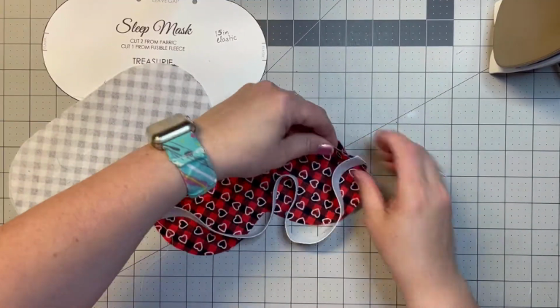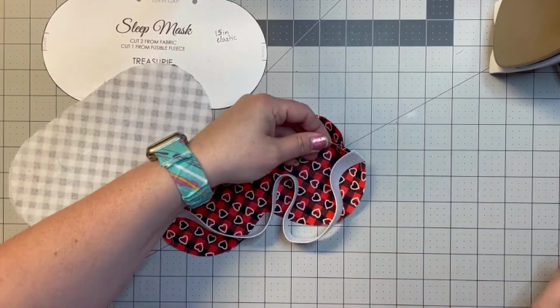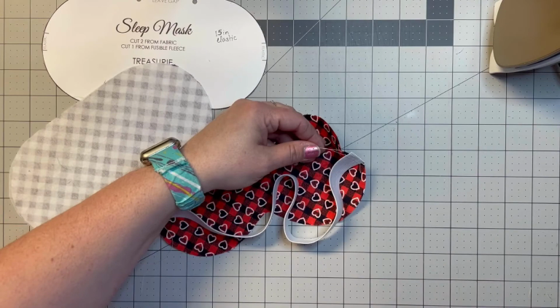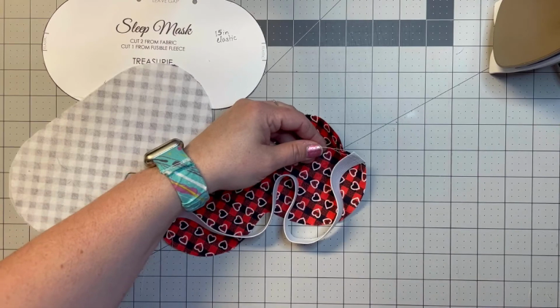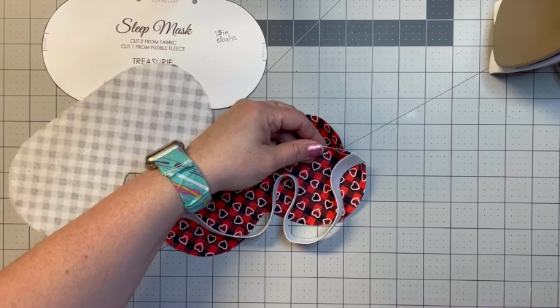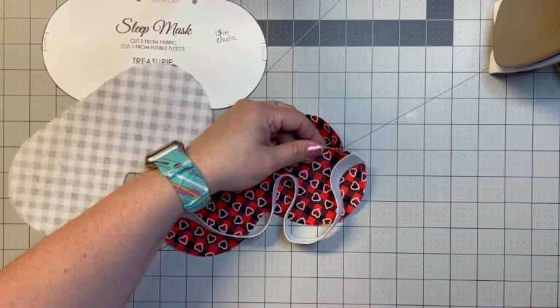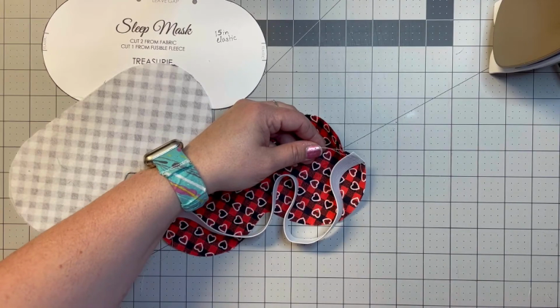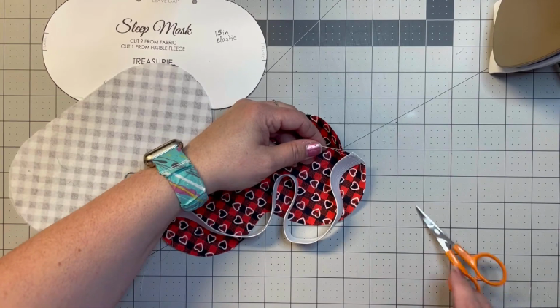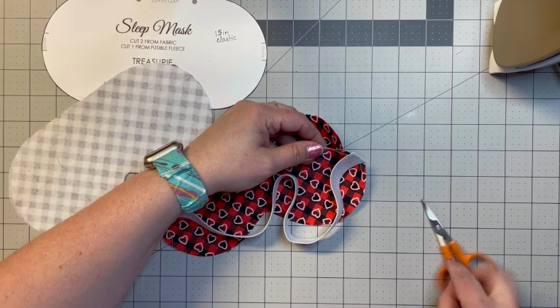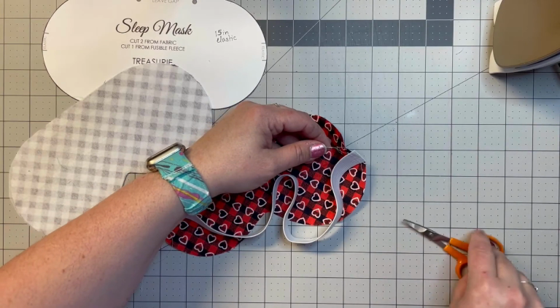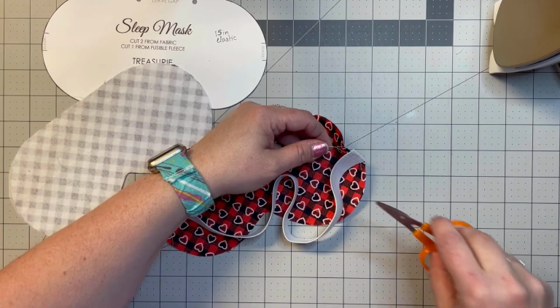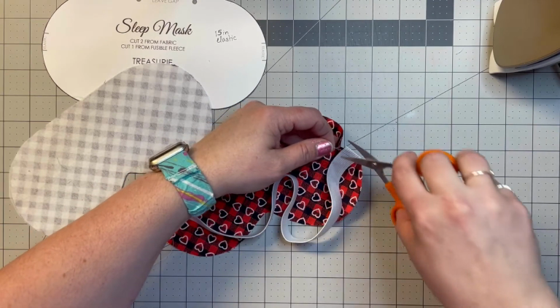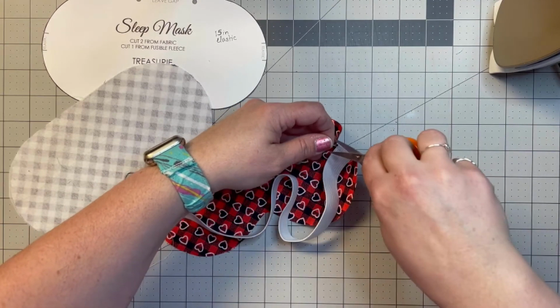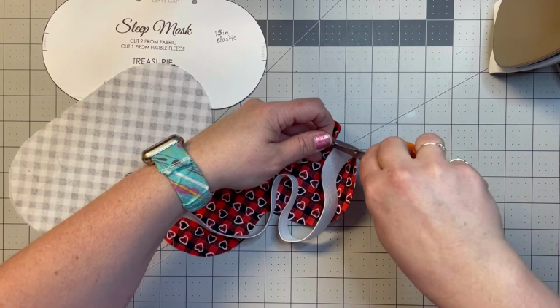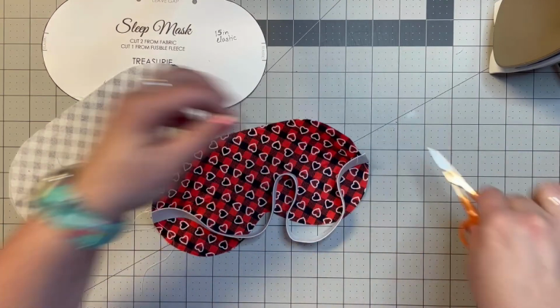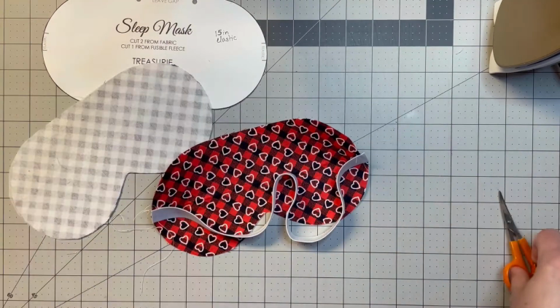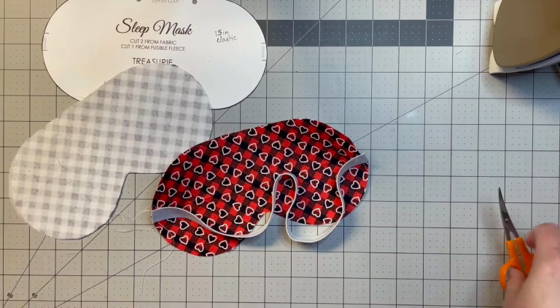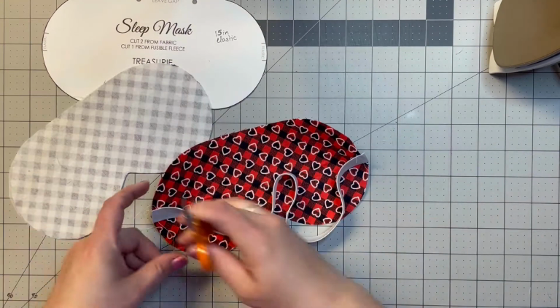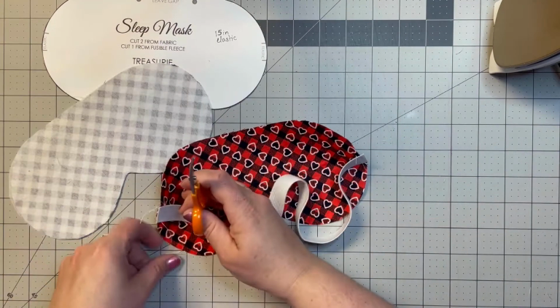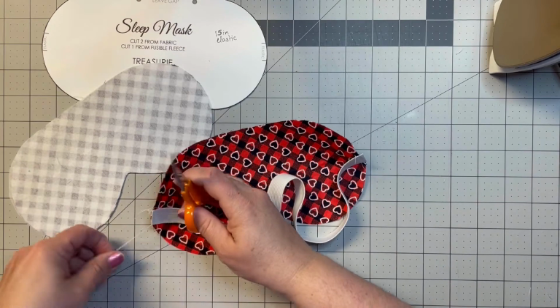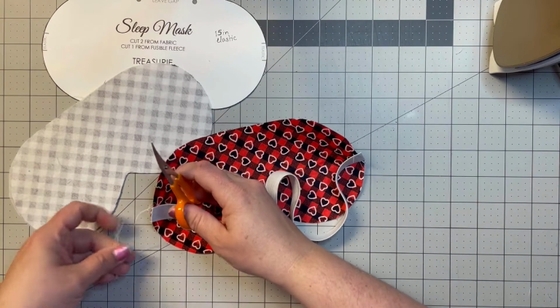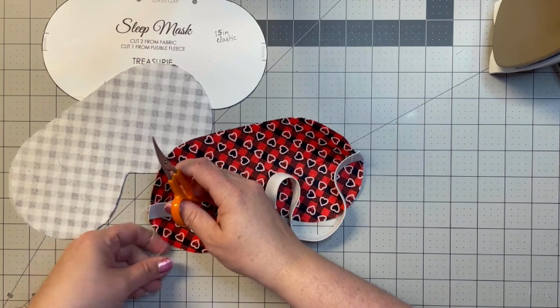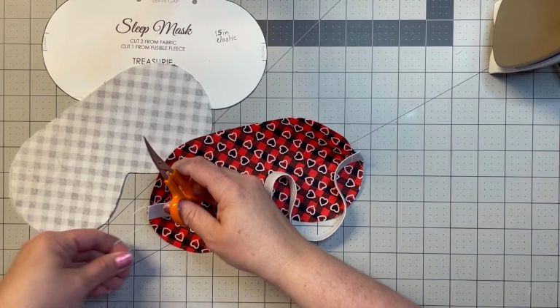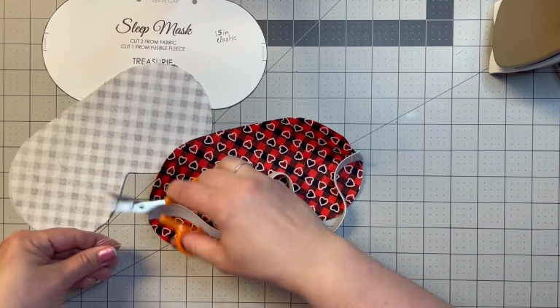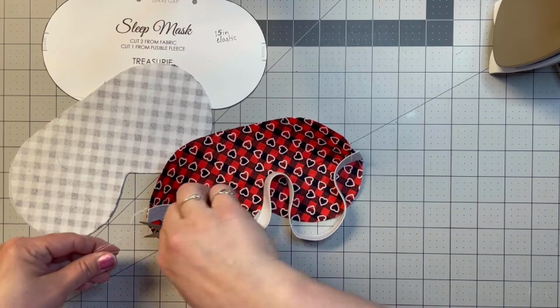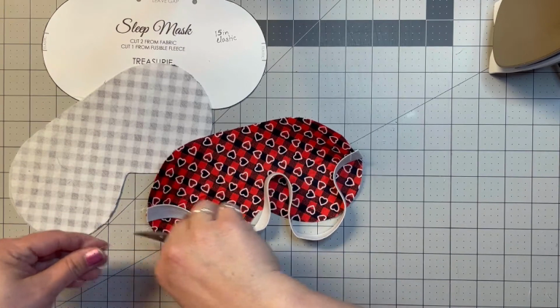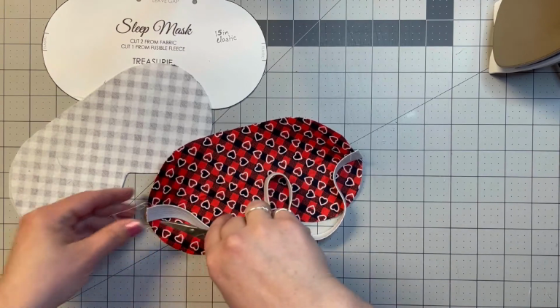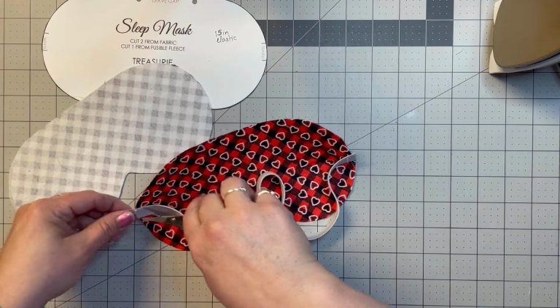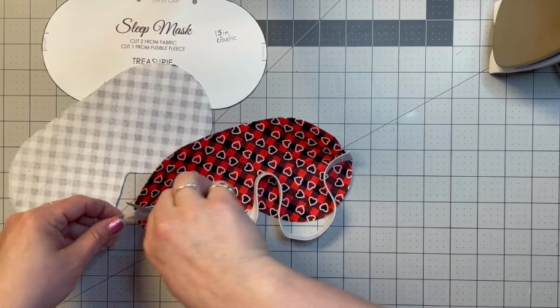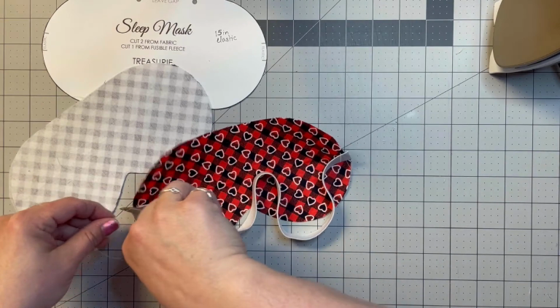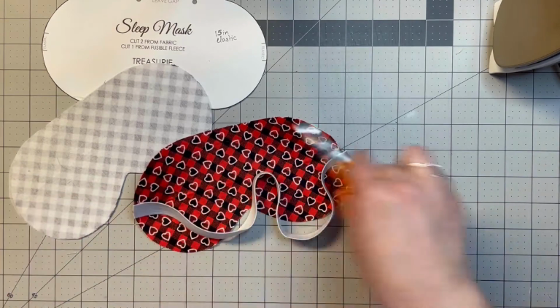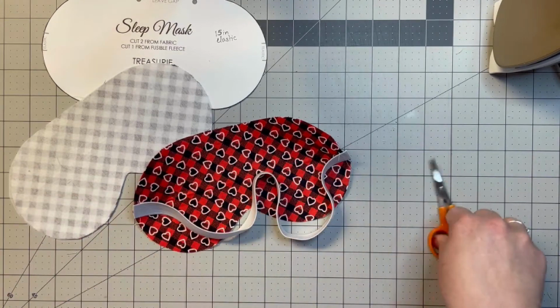Done — there are a few extra threads. I couldn't really use my backstitch starter easily, but it would have been awkward, so I didn't. Now I'll trim off those threads.